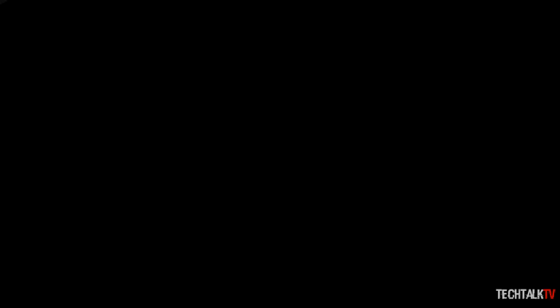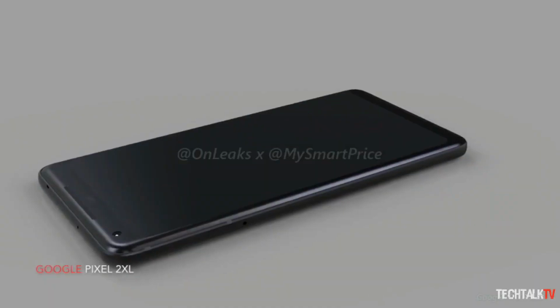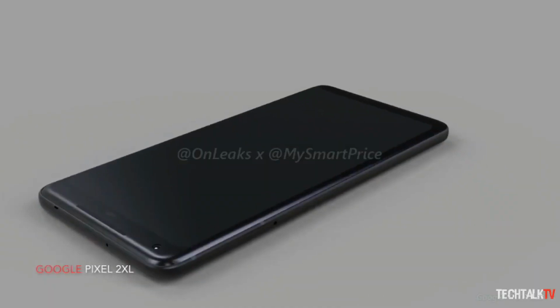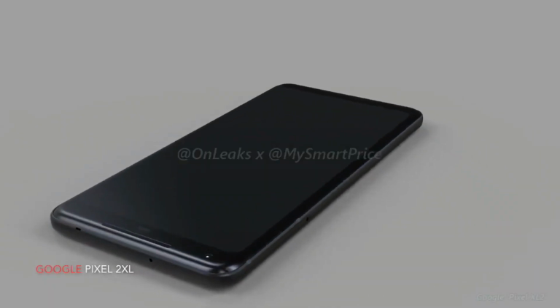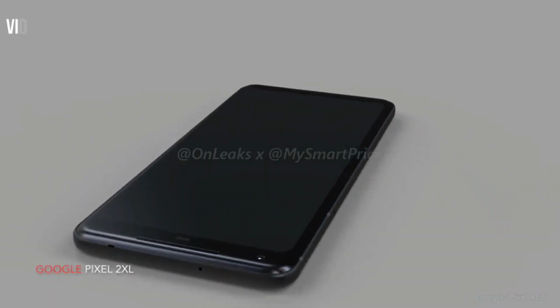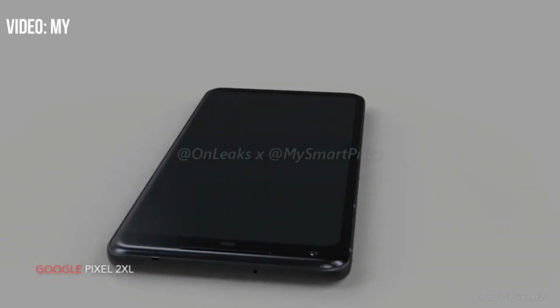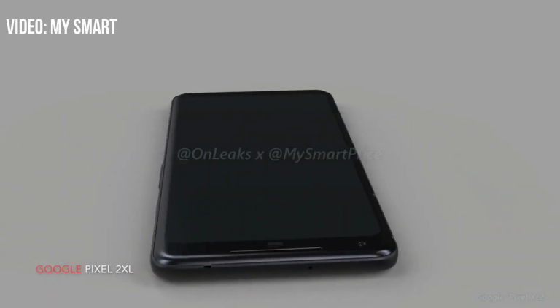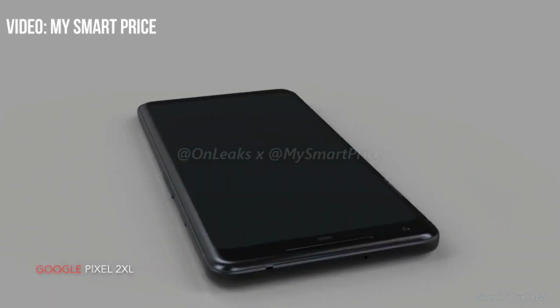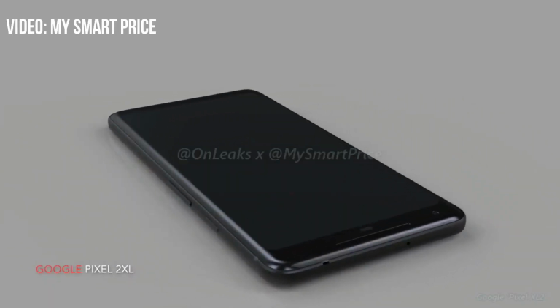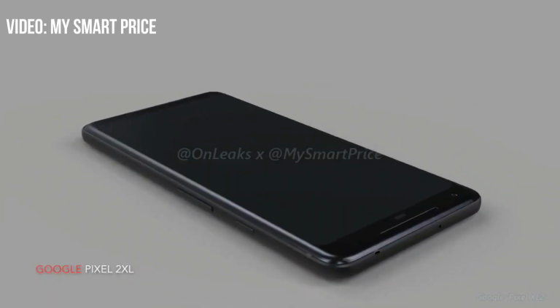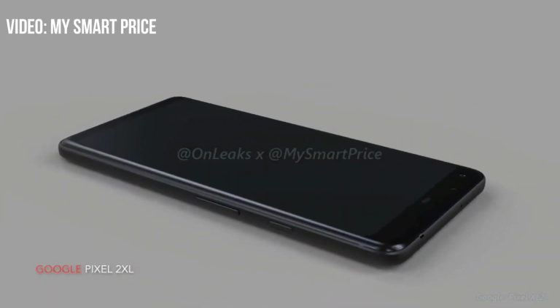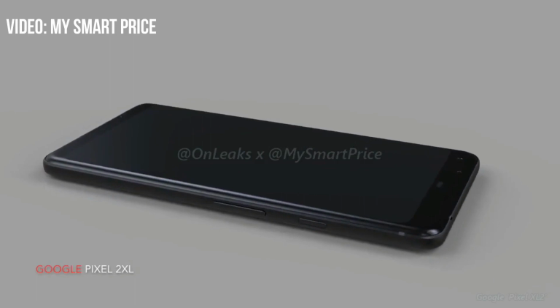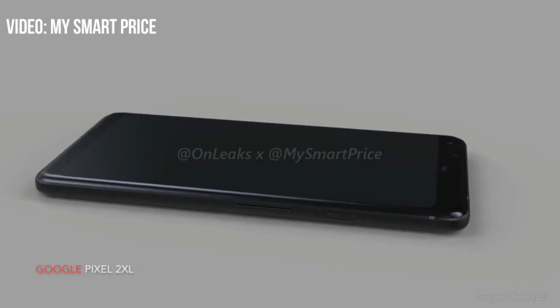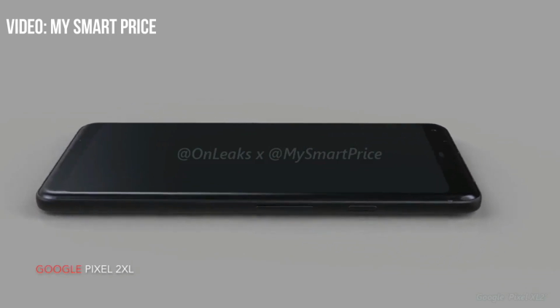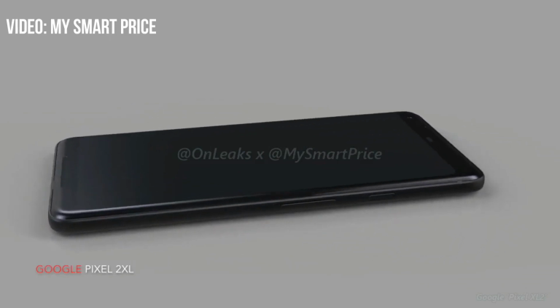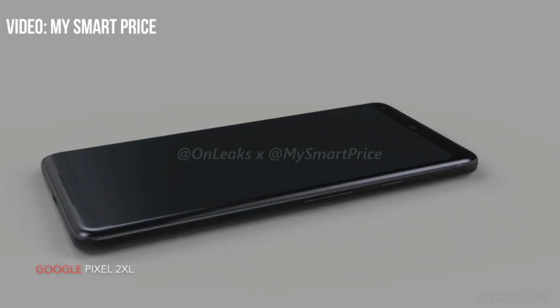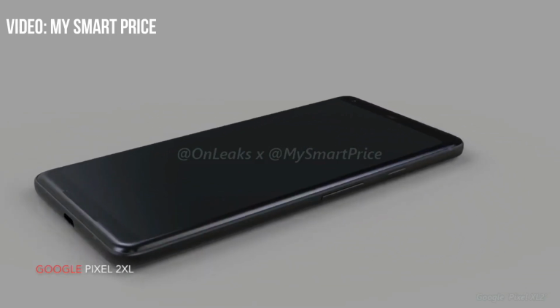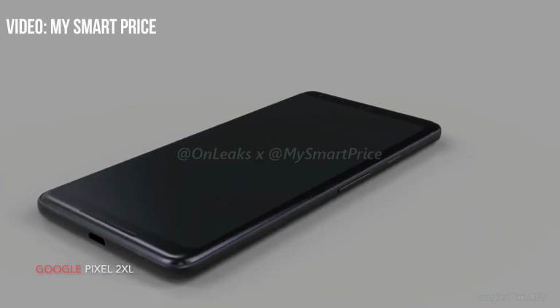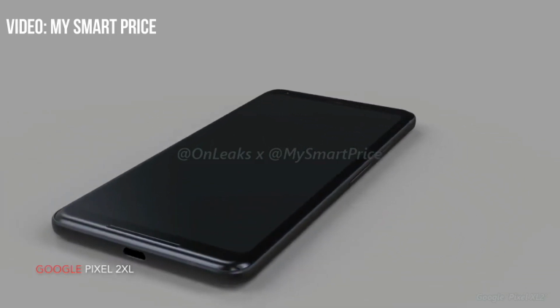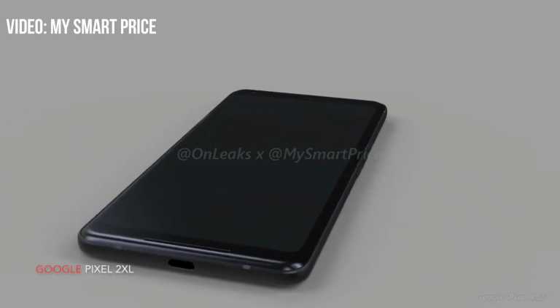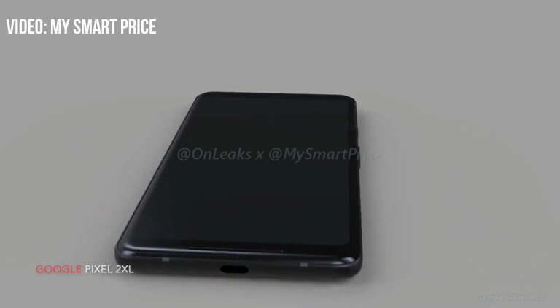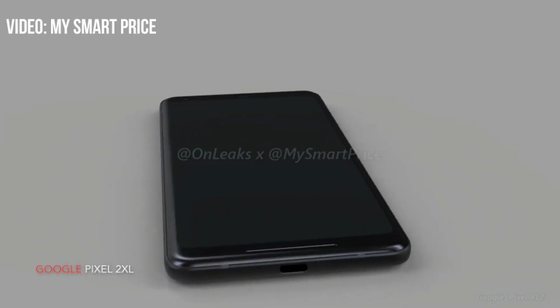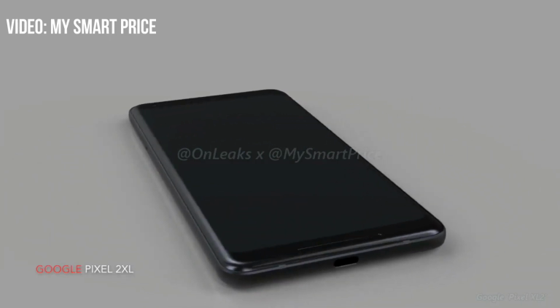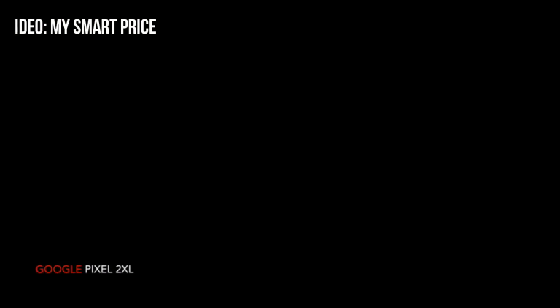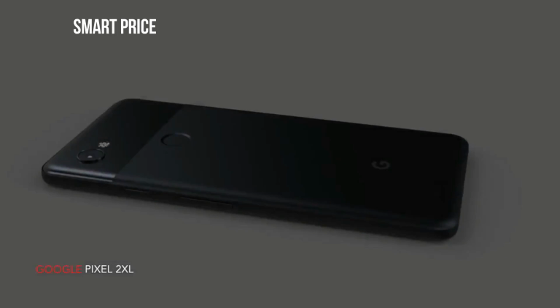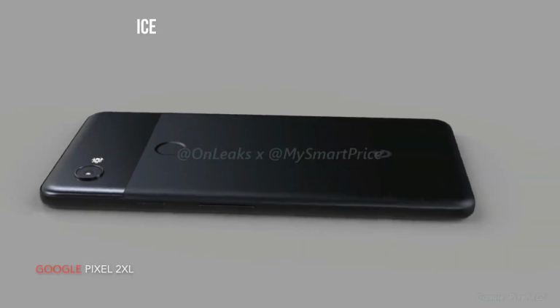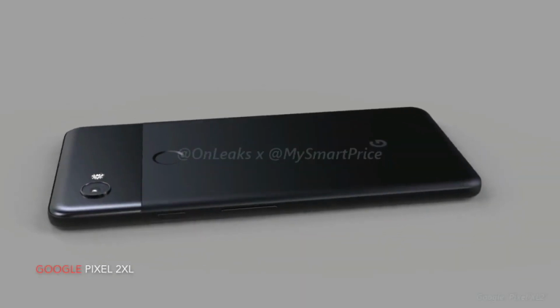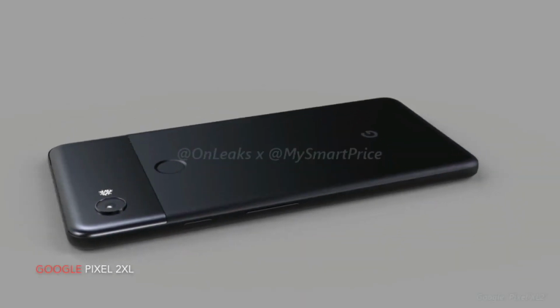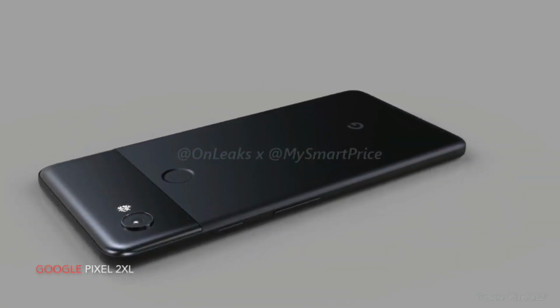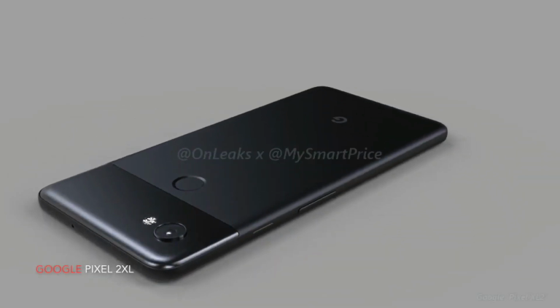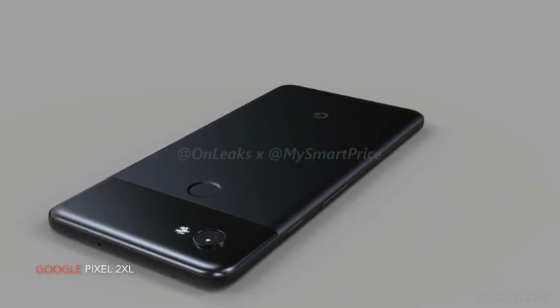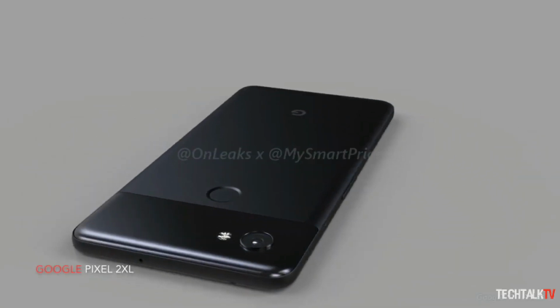Google is reportedly launching the new Pixel 2 devices on the 5th of October, so make sure to subscribe so that you don't miss any of the updates. Thank you for watching and I'll see you guys in the next one, peace out!